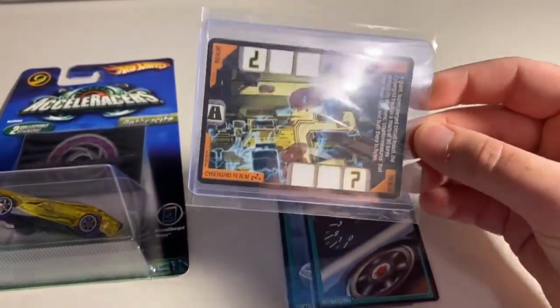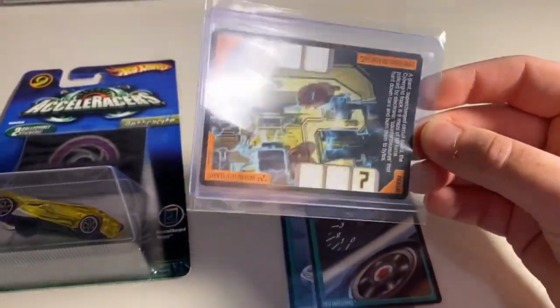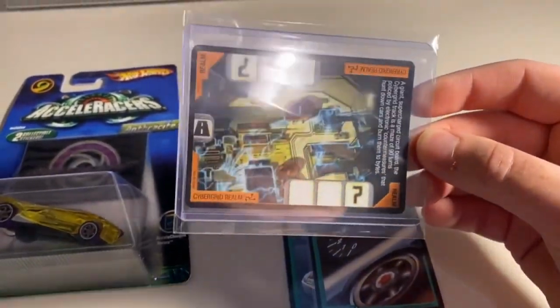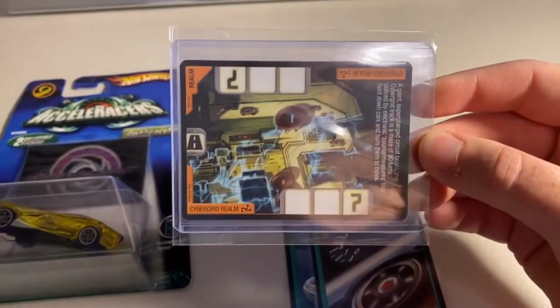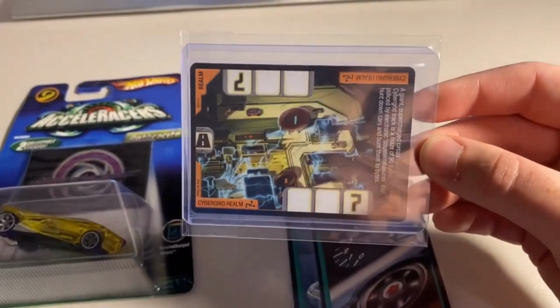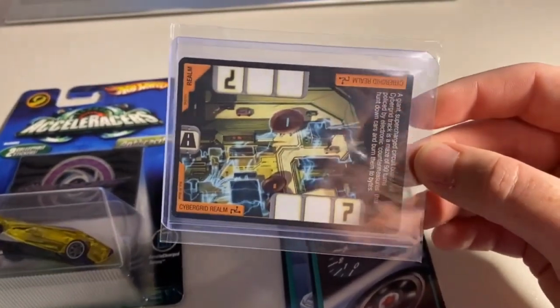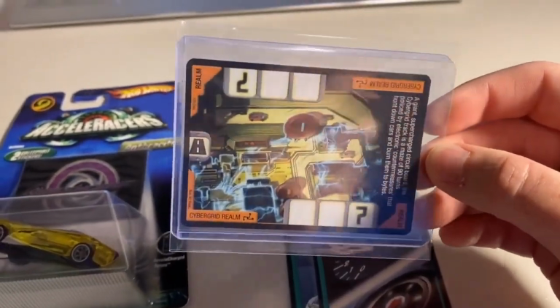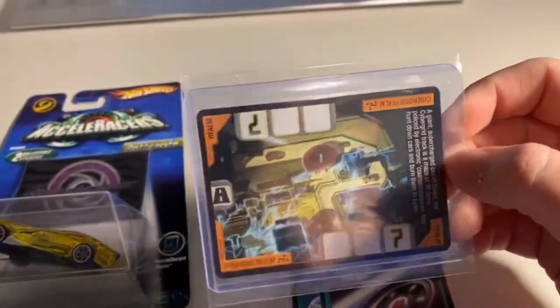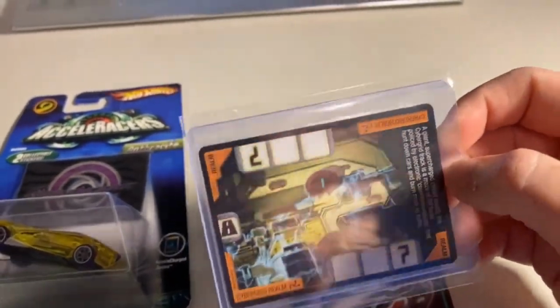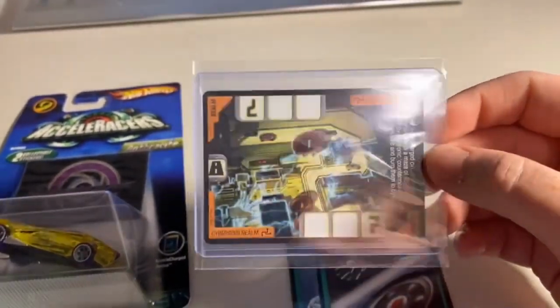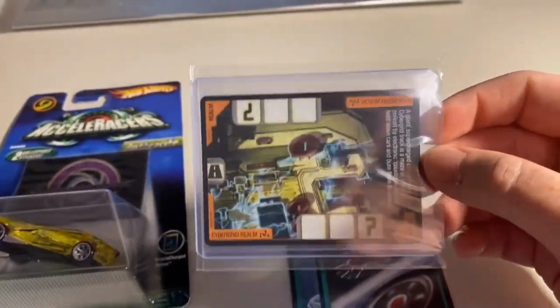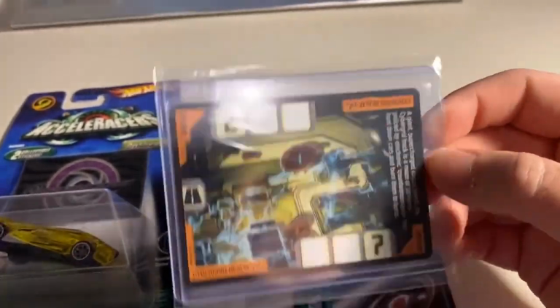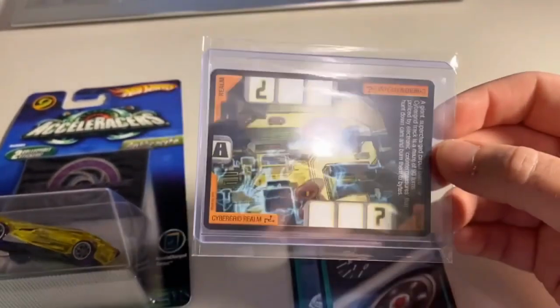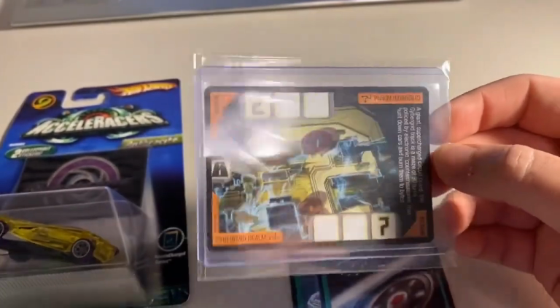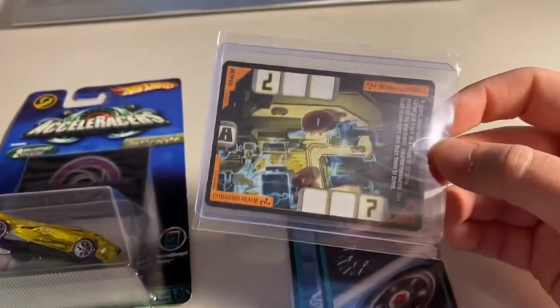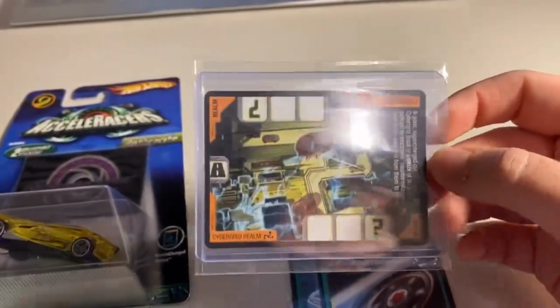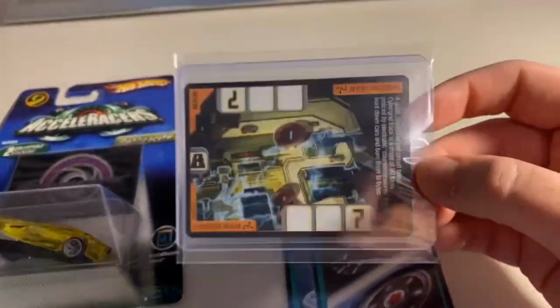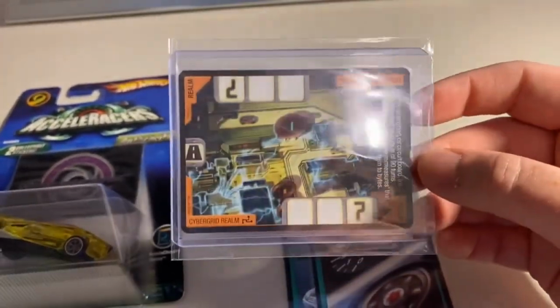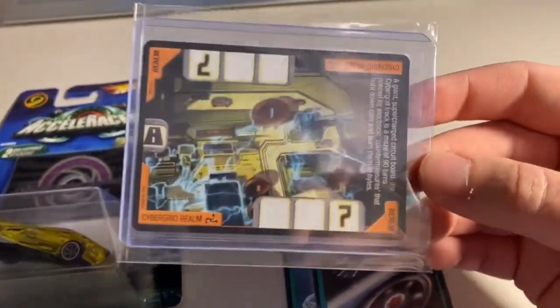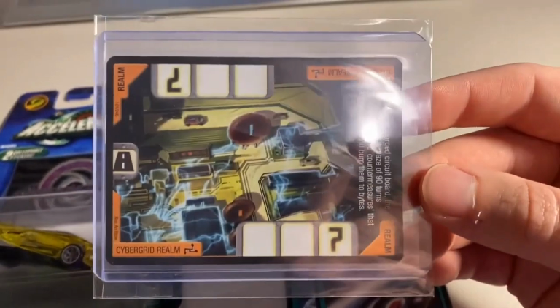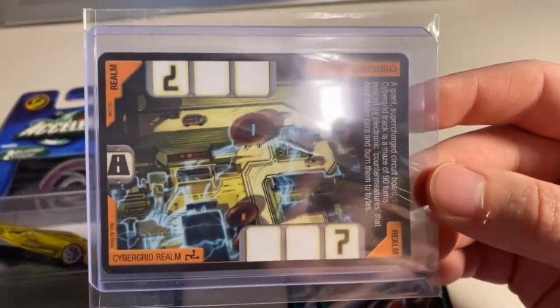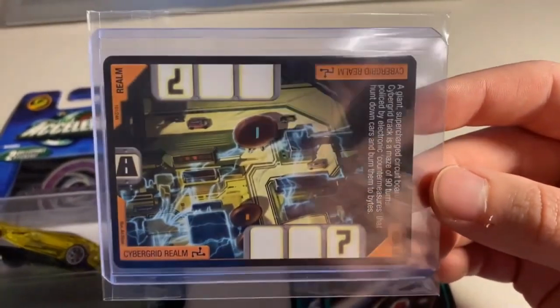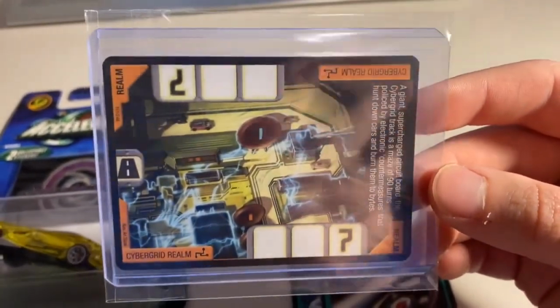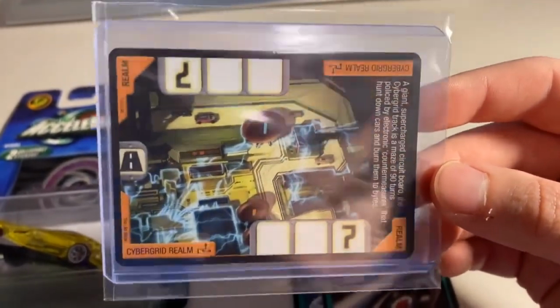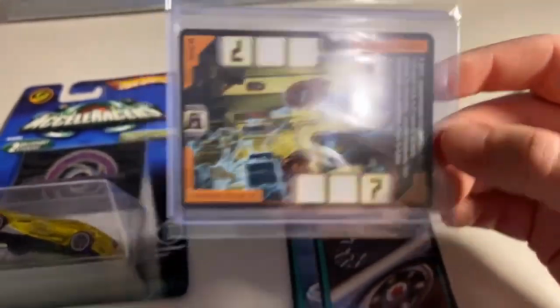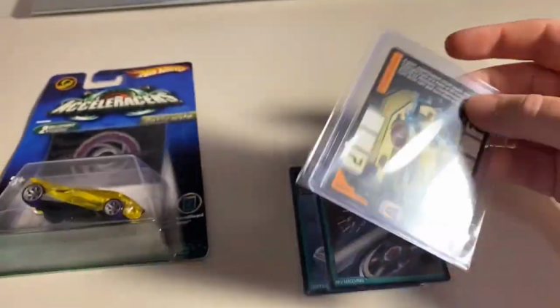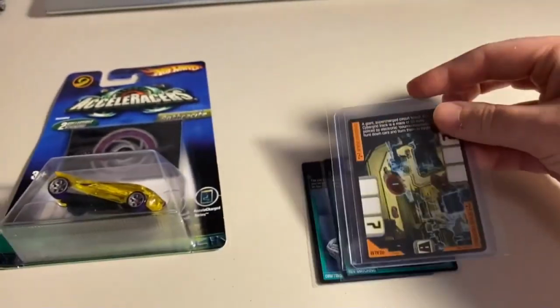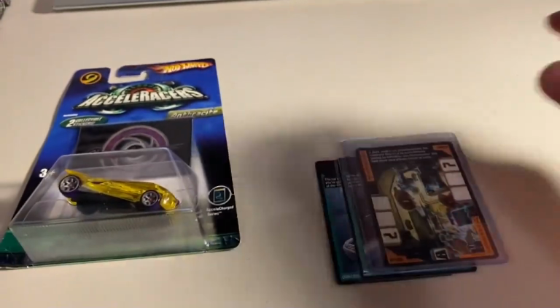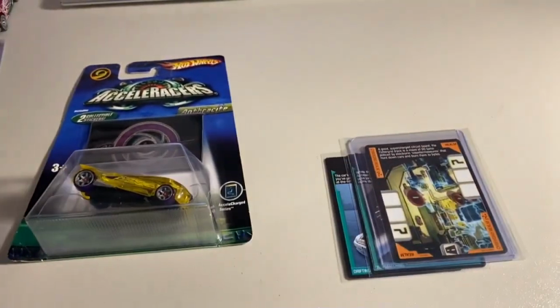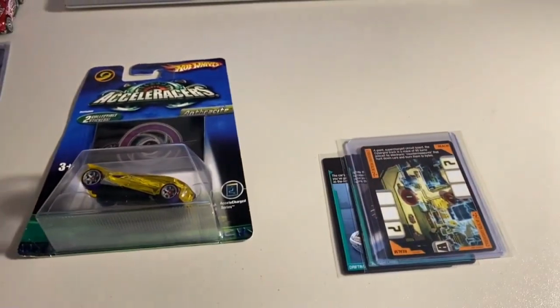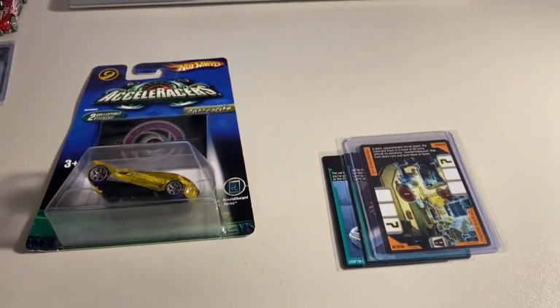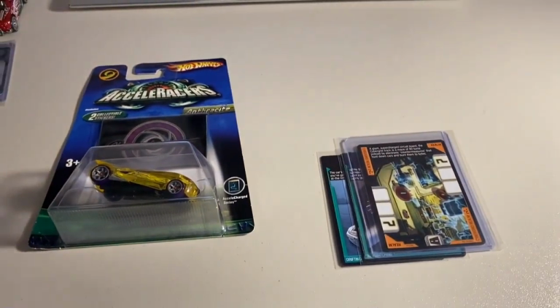The Cyber Grid Realm is definitely the rarest of the non-foil realms, followed by the Fog Realm, the Storm Realm, and the Micro Realm. Total on this order was $80 even to a return buyer.